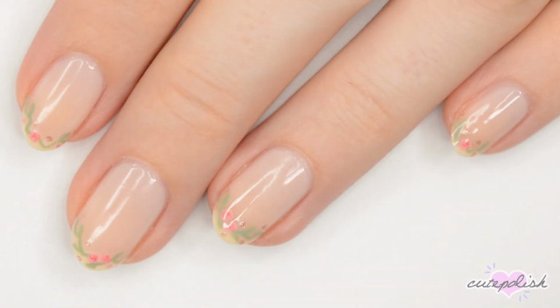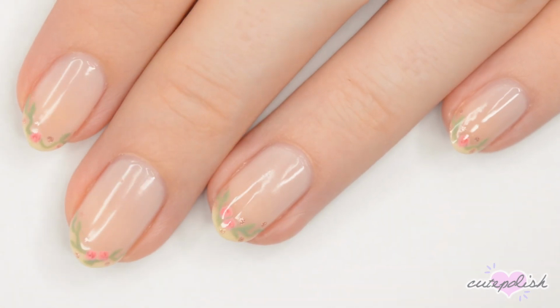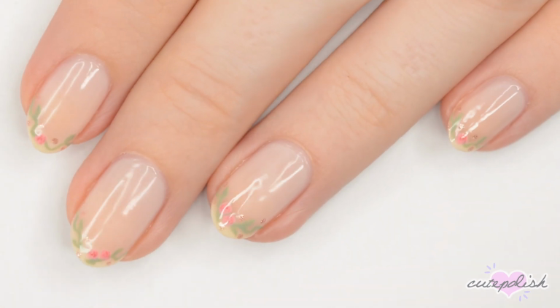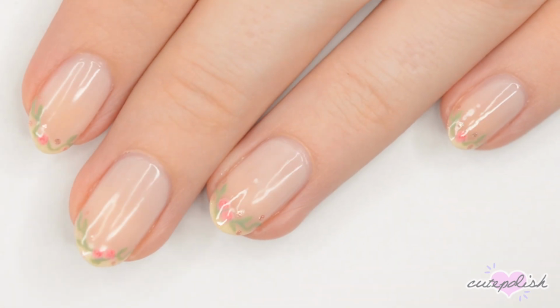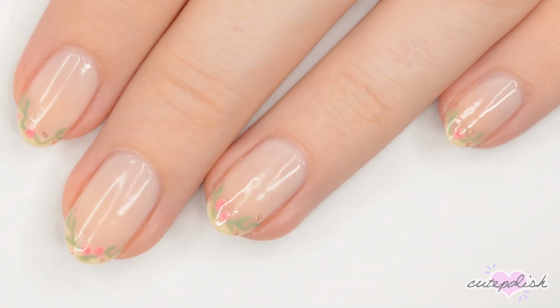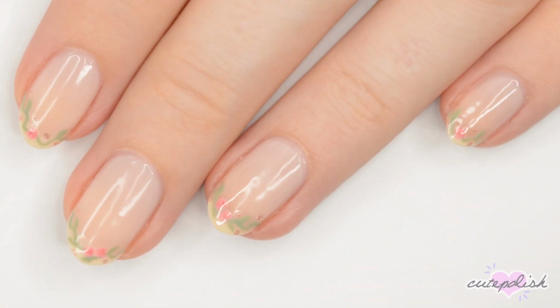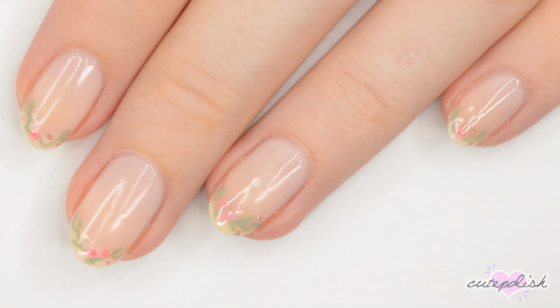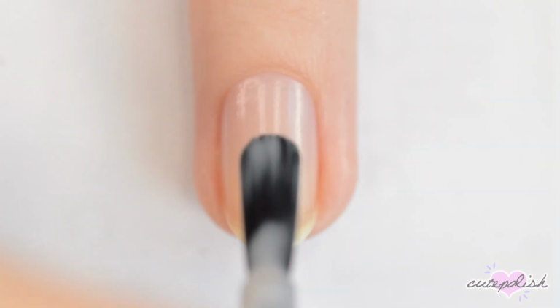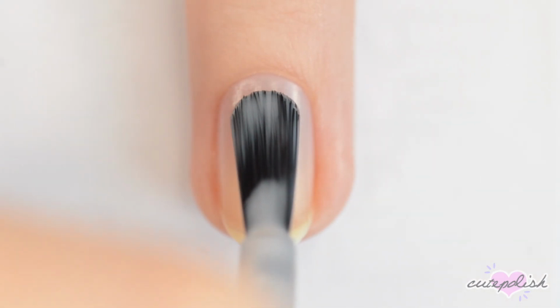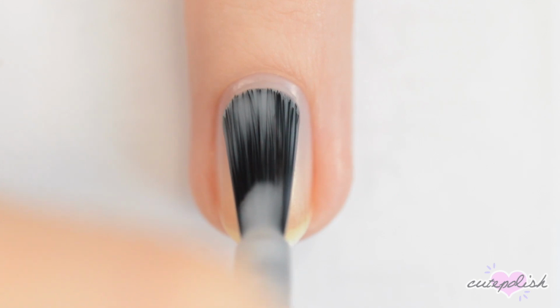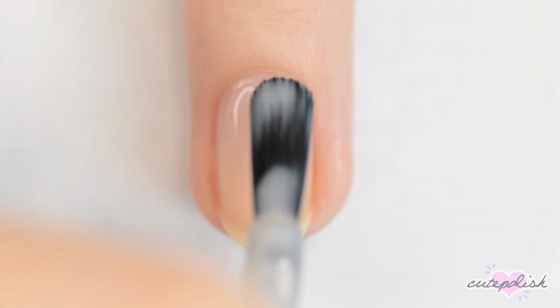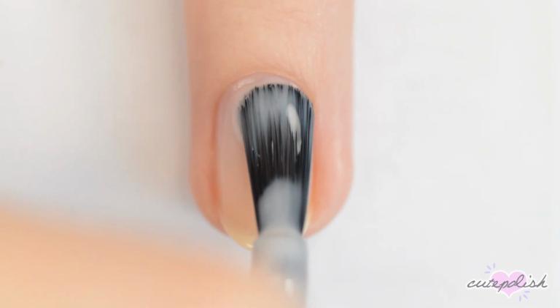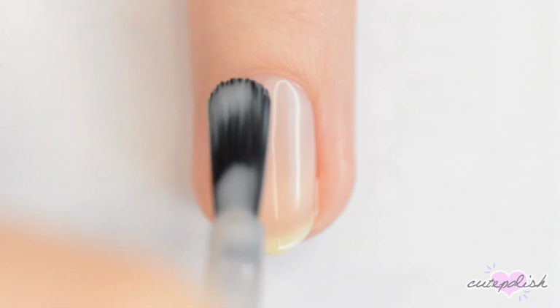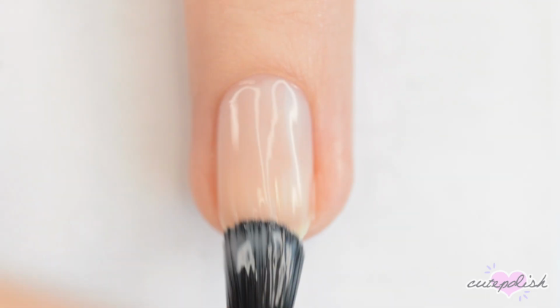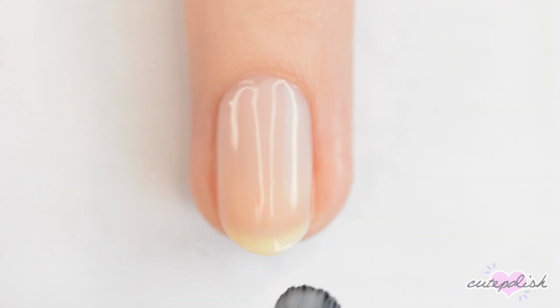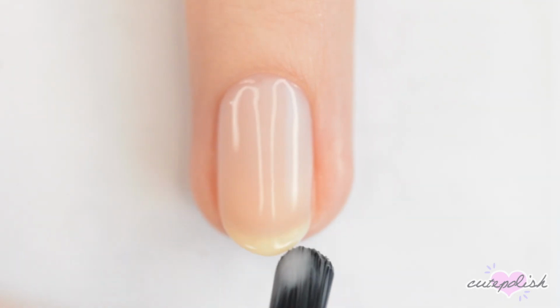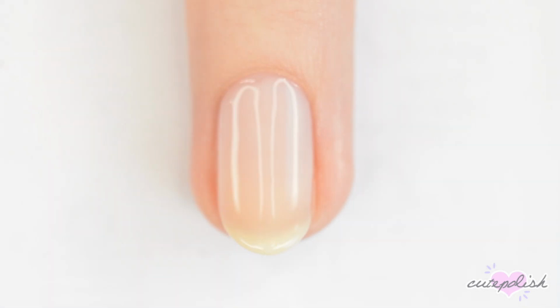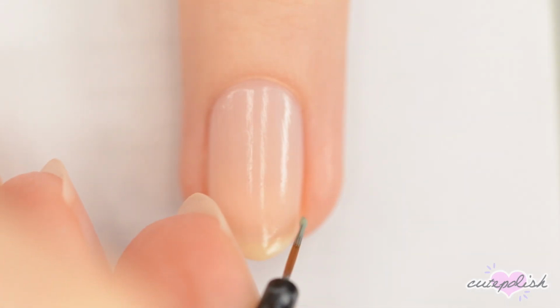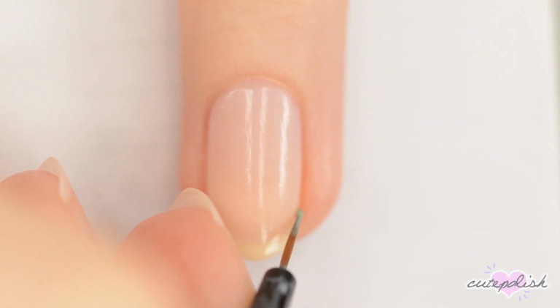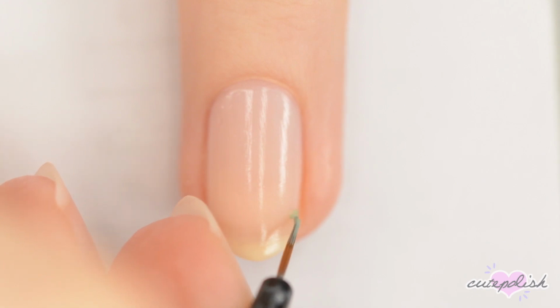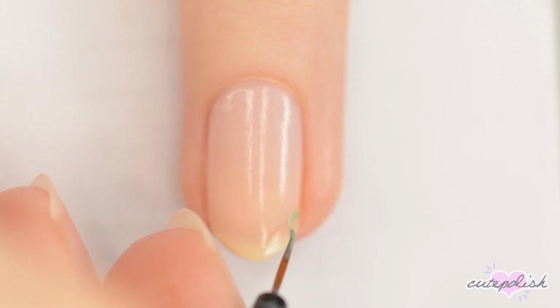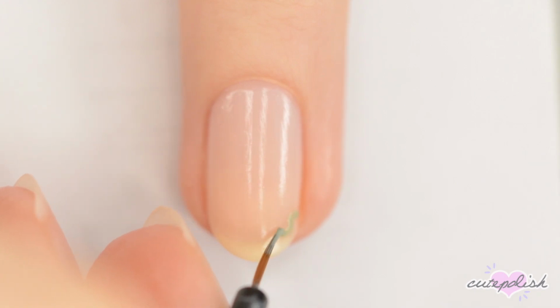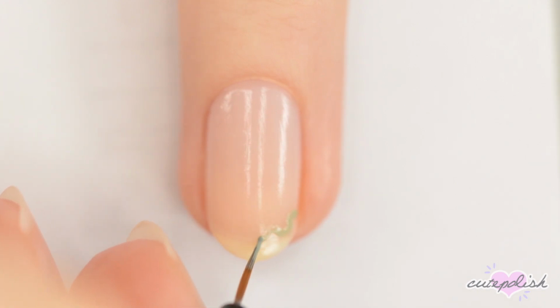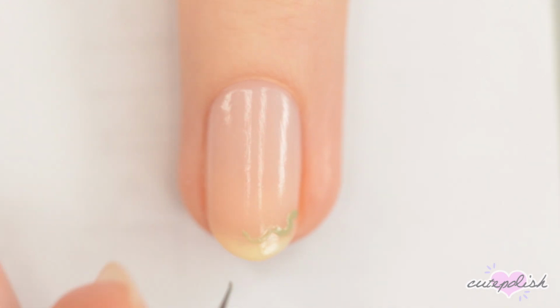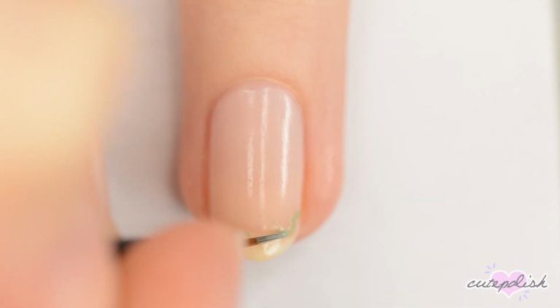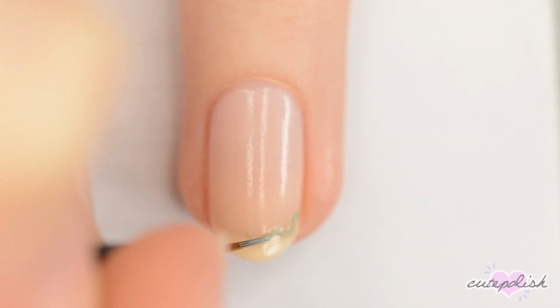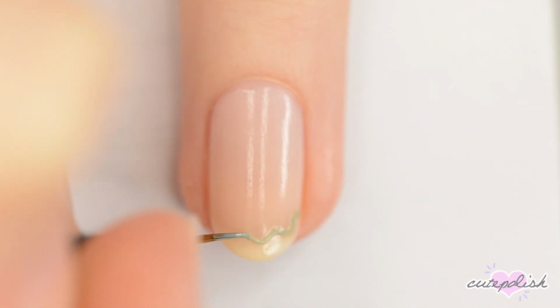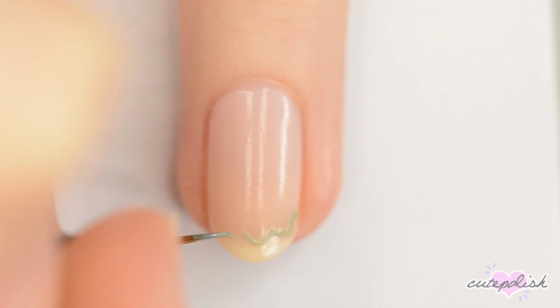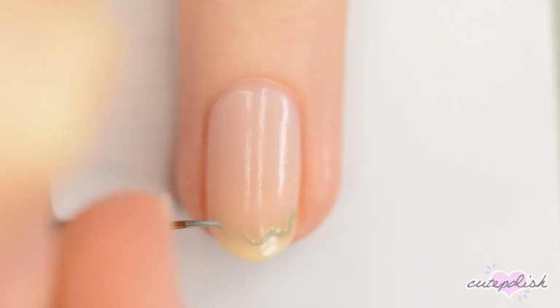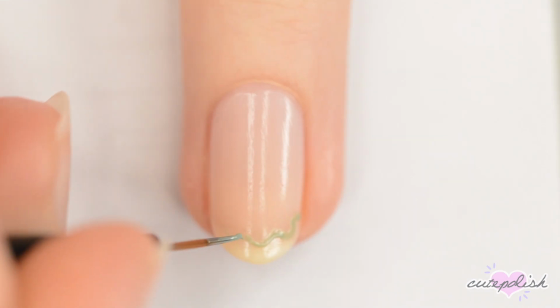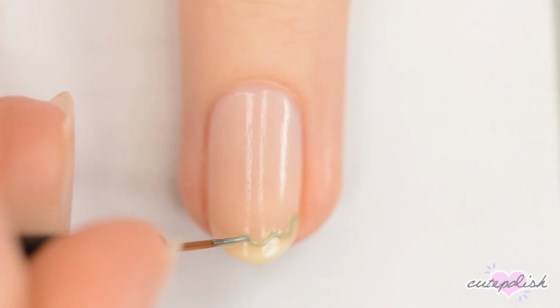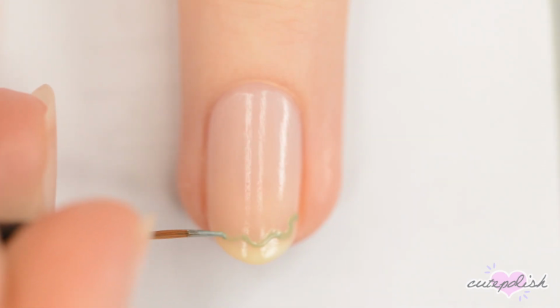Next, we'll be making some delicate roses. You'll want to start with a coat or two of sheer polish for this one as well. When your base is dry, use a nail art brush to make a wavy green line around the tip of your nail — you want it to look like a vine.